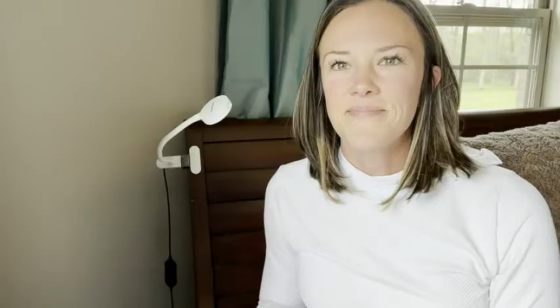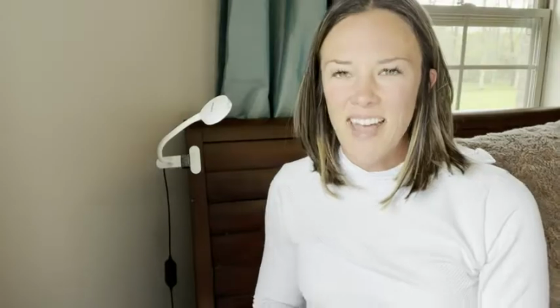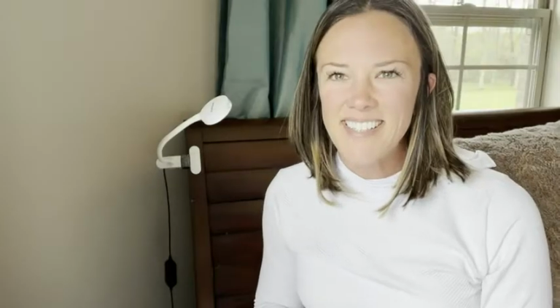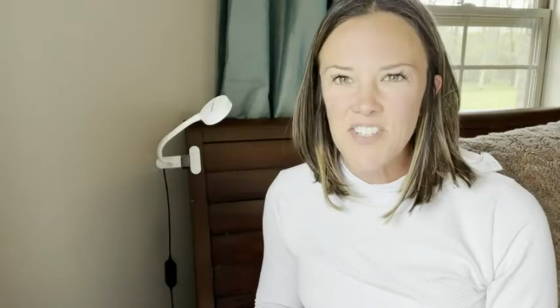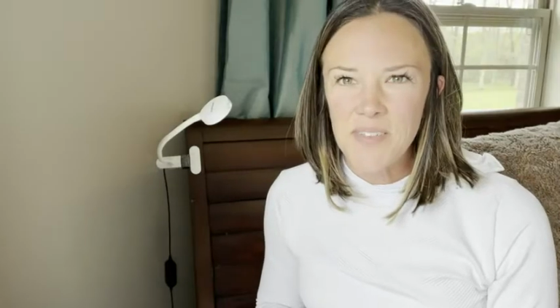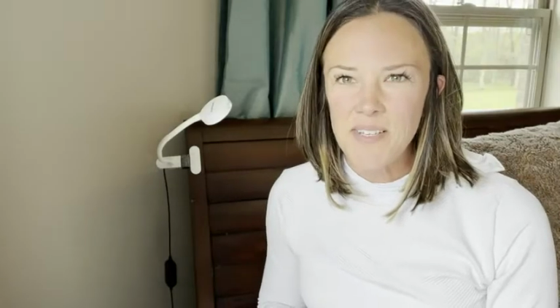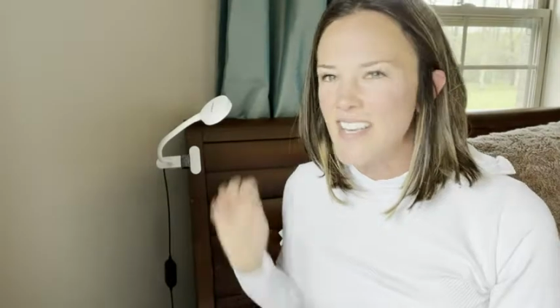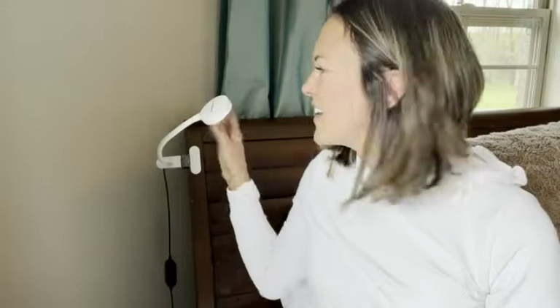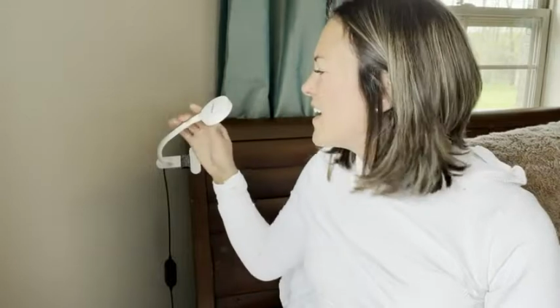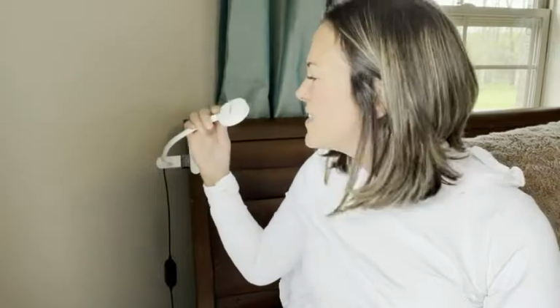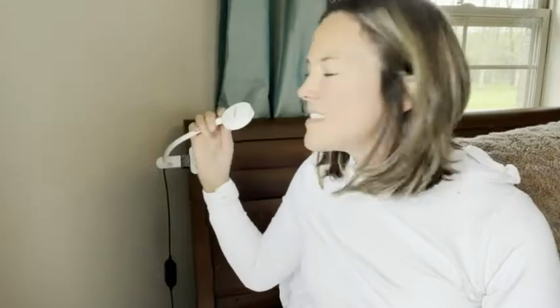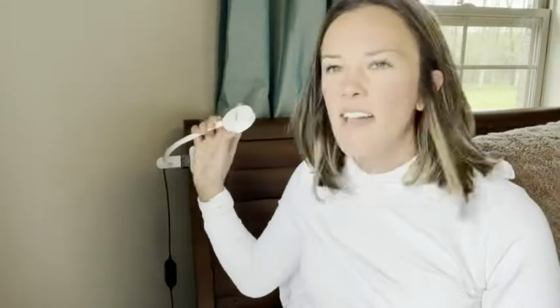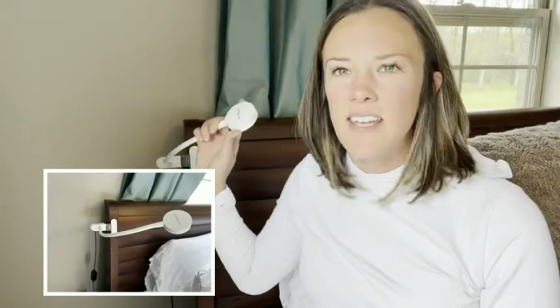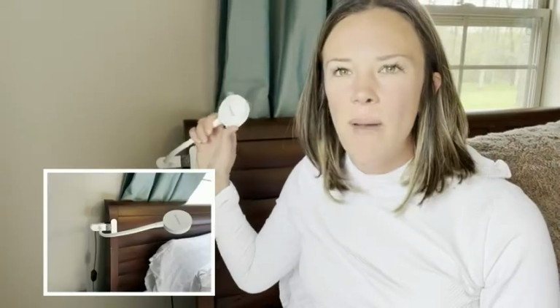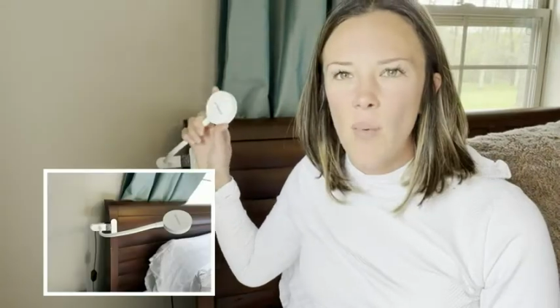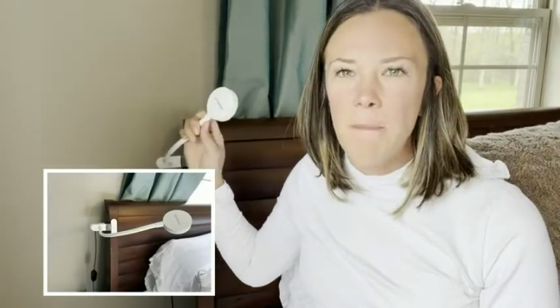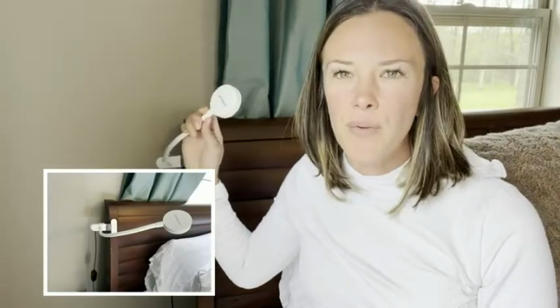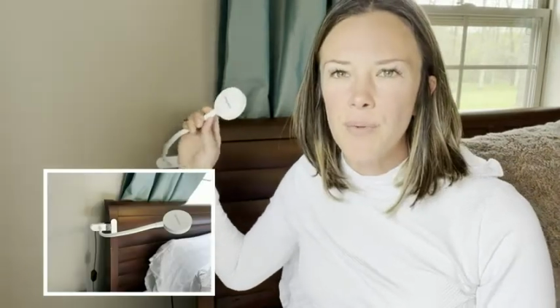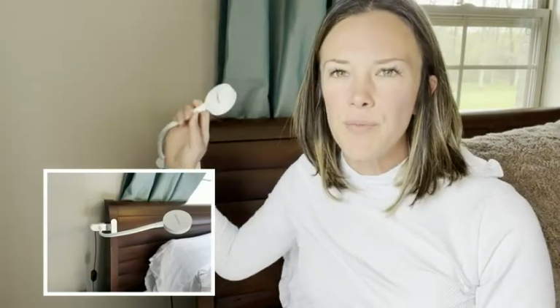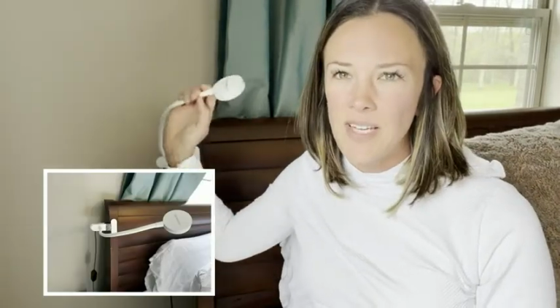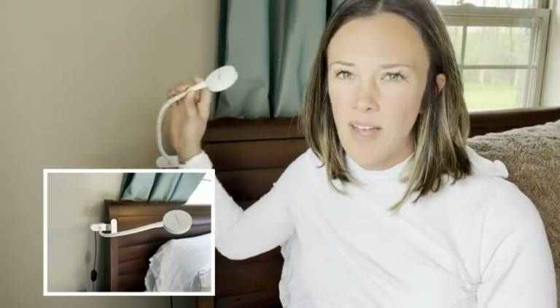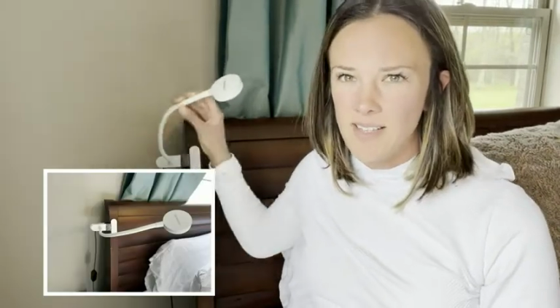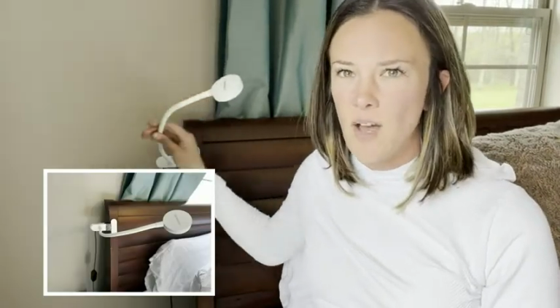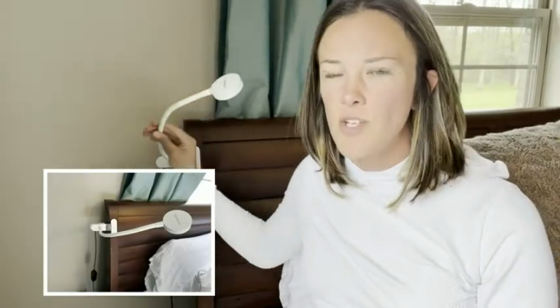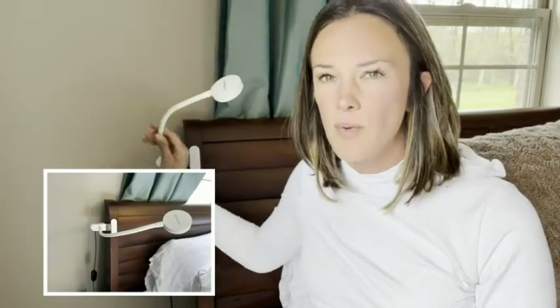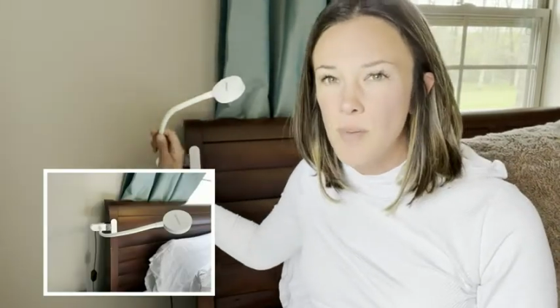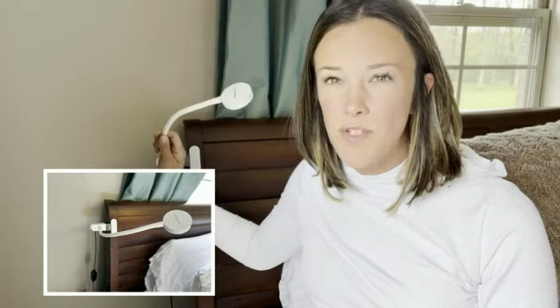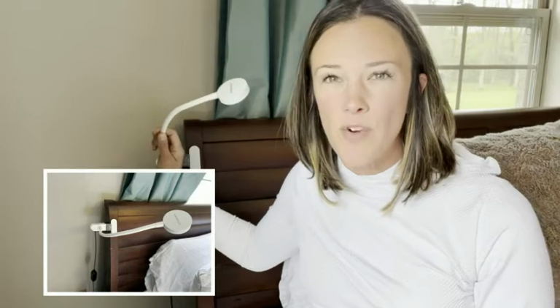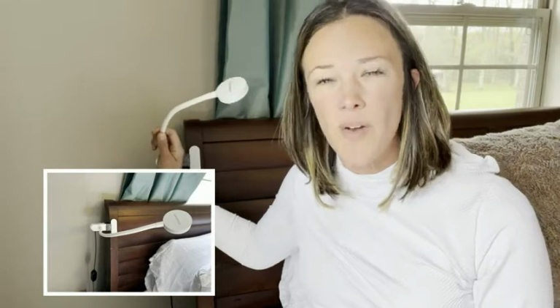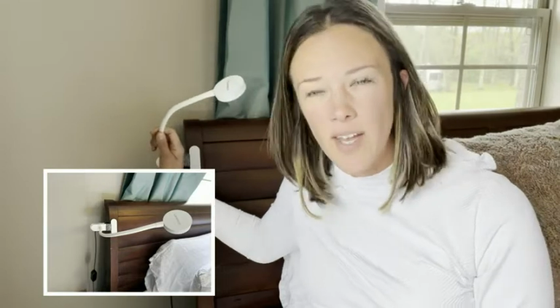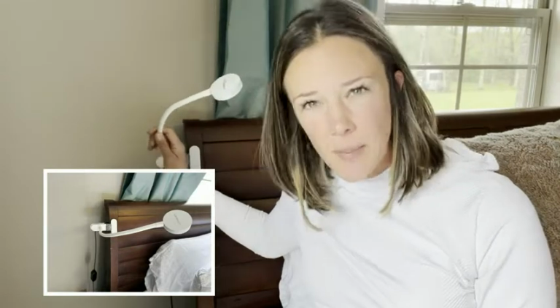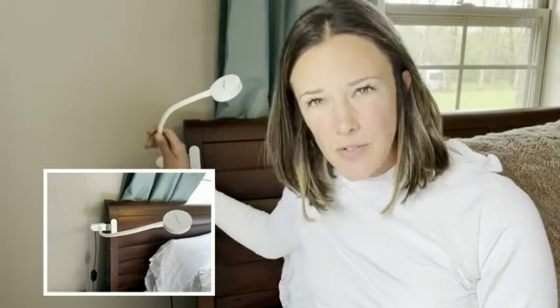Hi, this is Kendra with WTI. This is the LE Power metal reading light that we chose to purchase for one of our guest bedrooms.